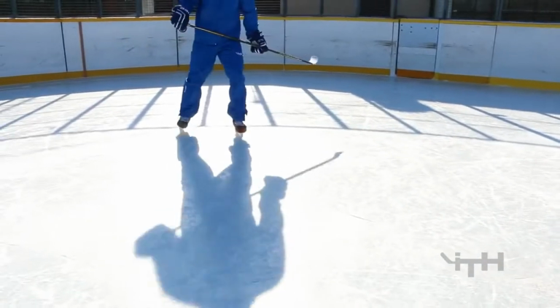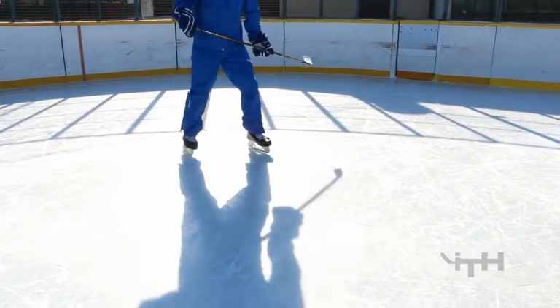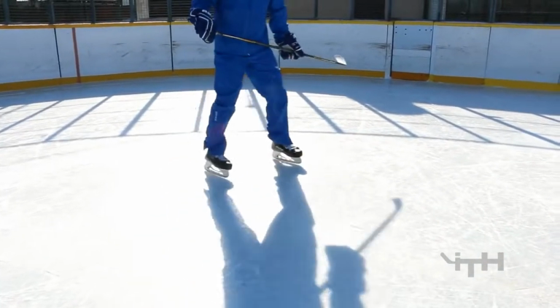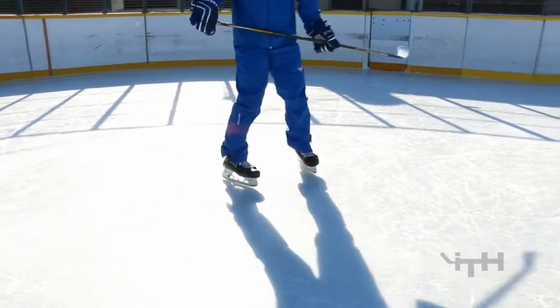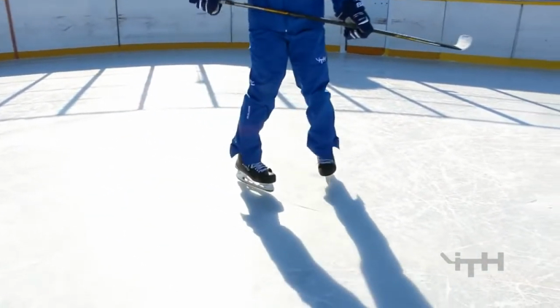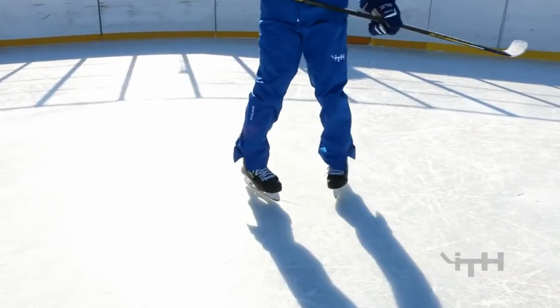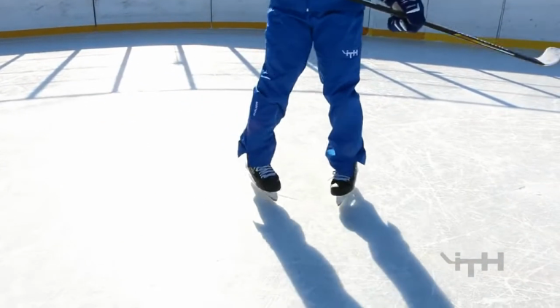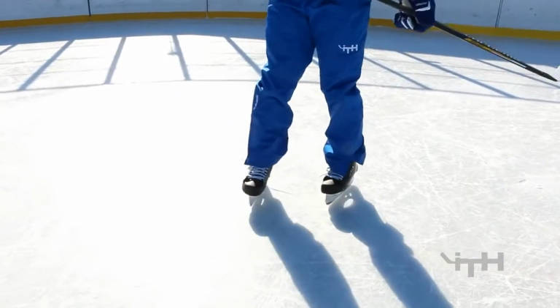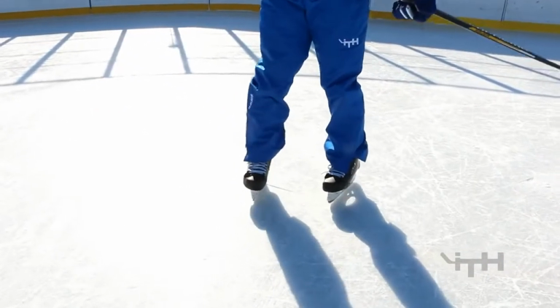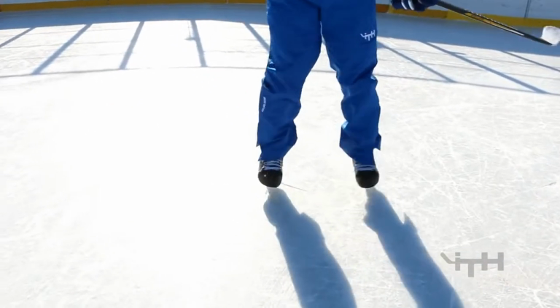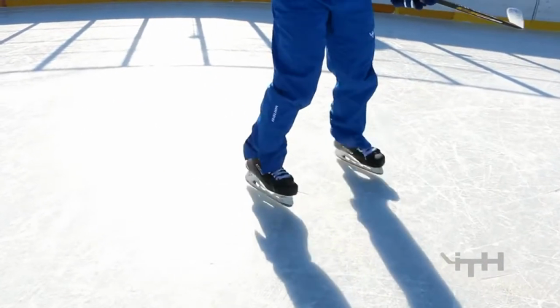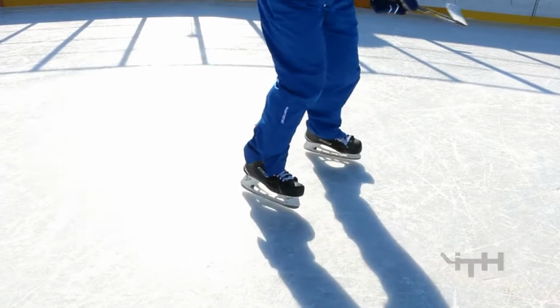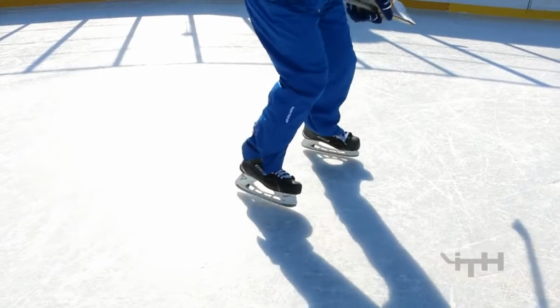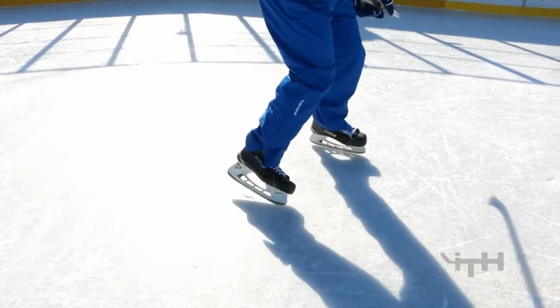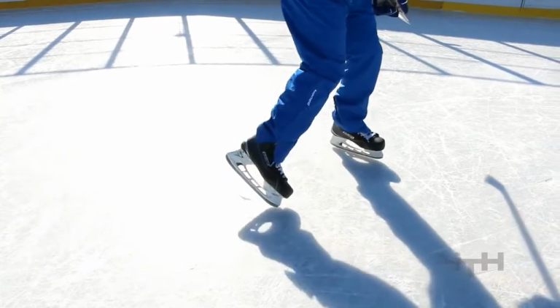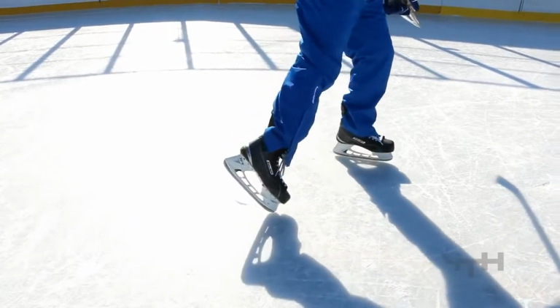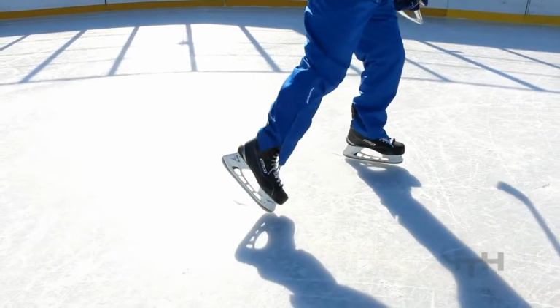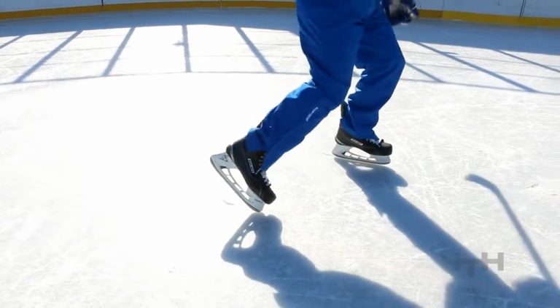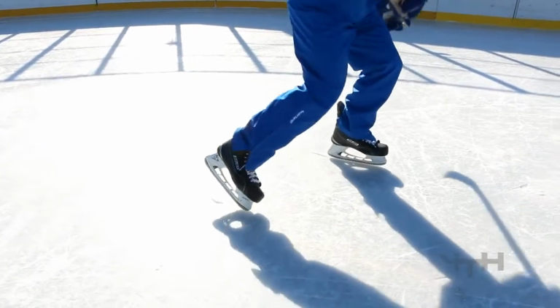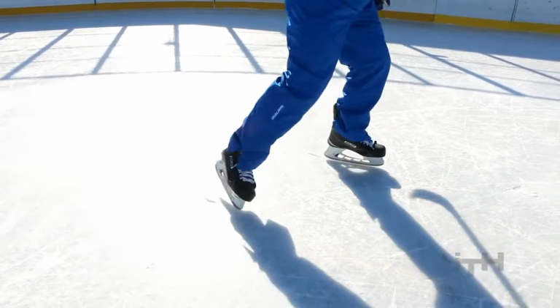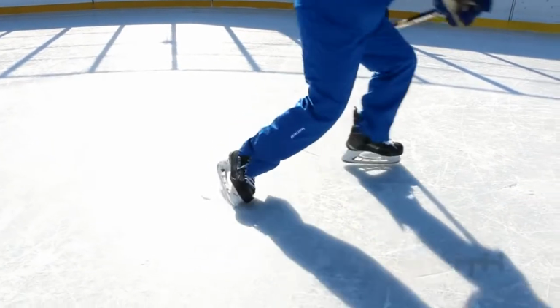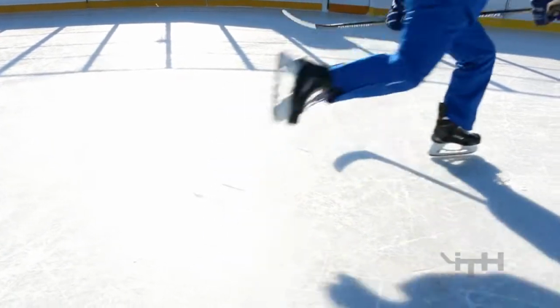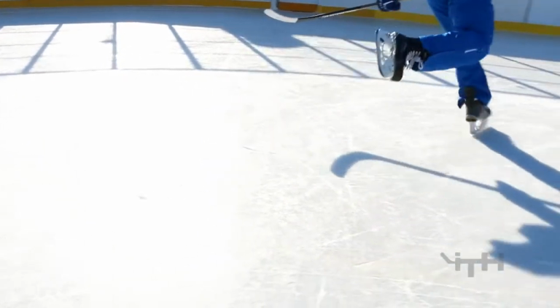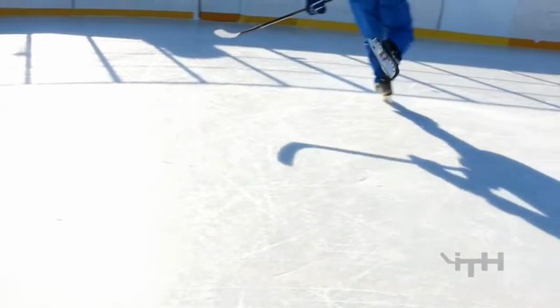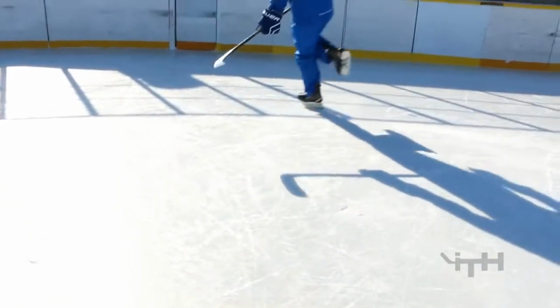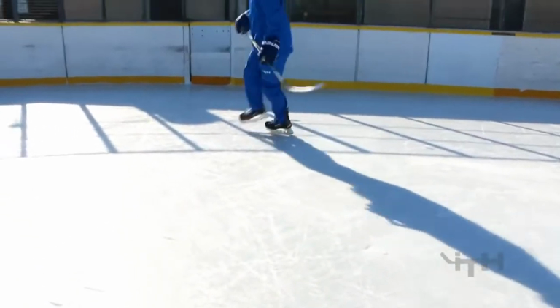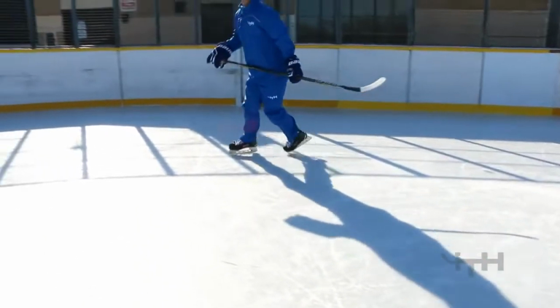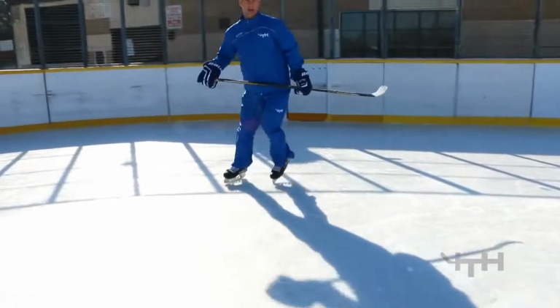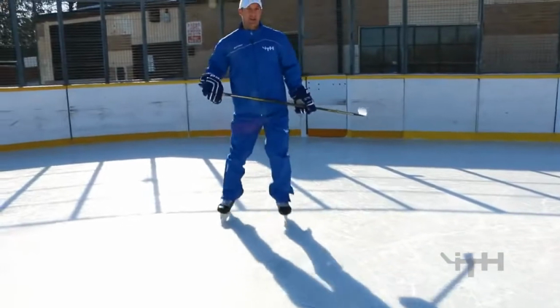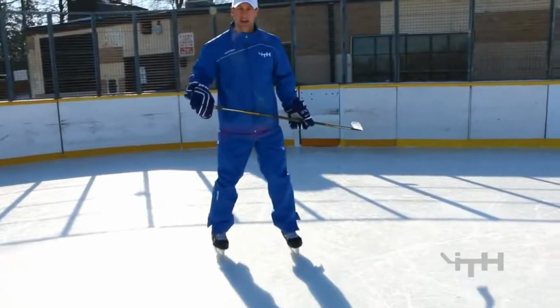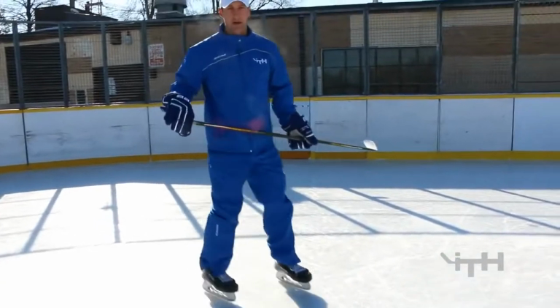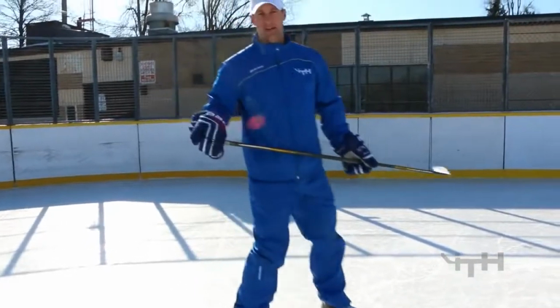When you're ripping, just like you're taking a regular stride, you push off on the toe, distribute your weight to your other leg, and then push onto the toe. The louder it is, the better it is.